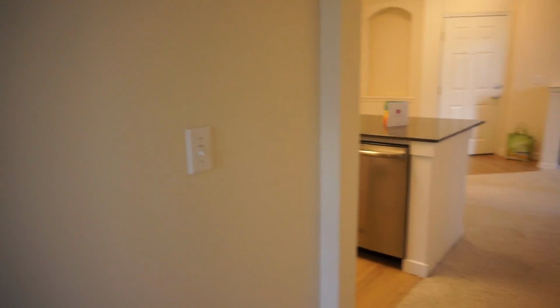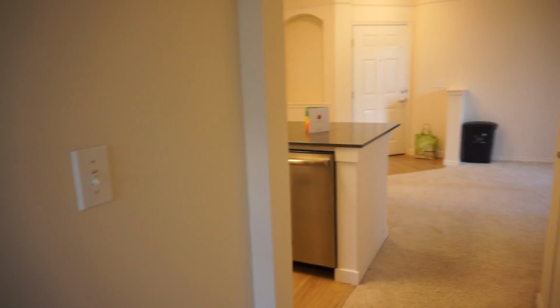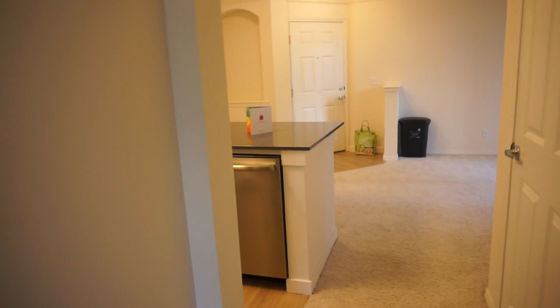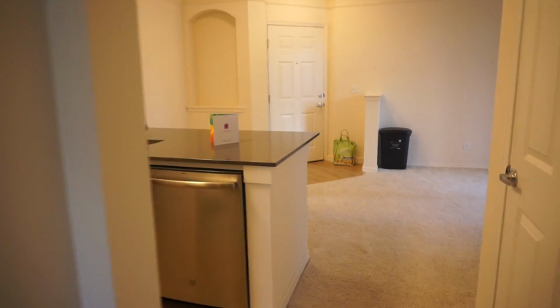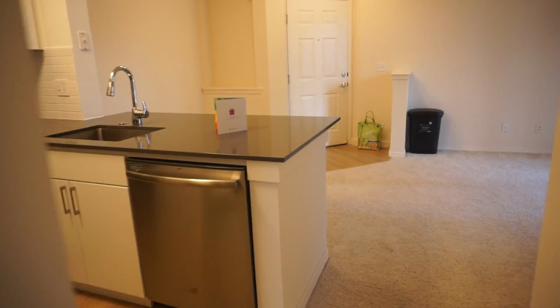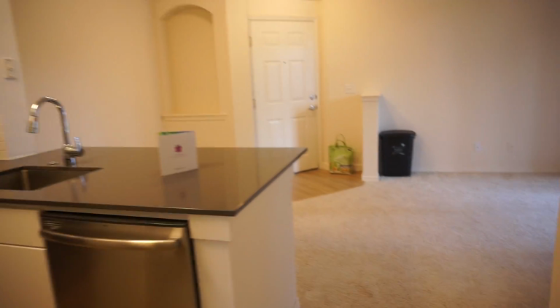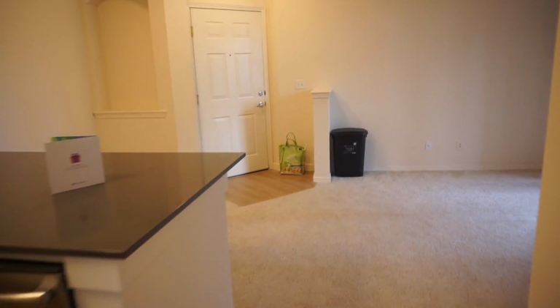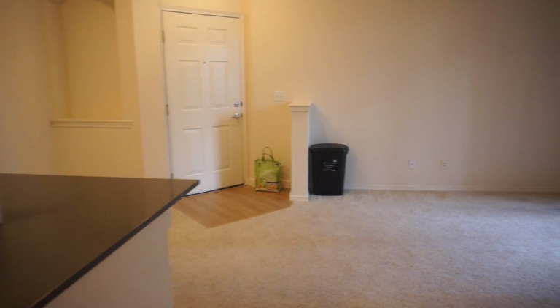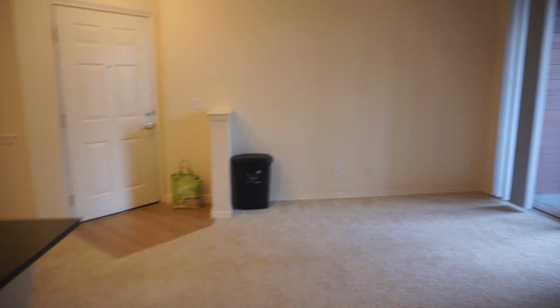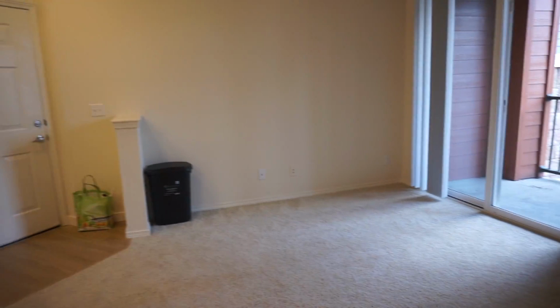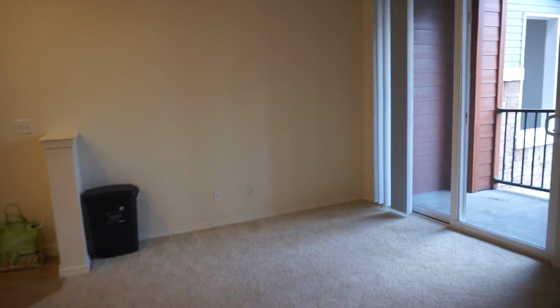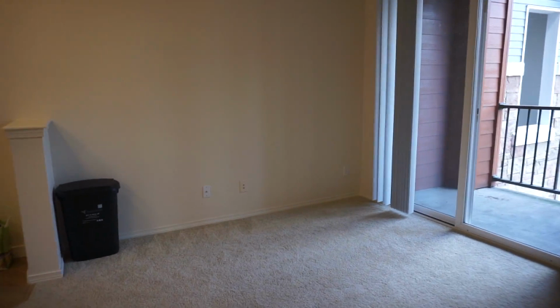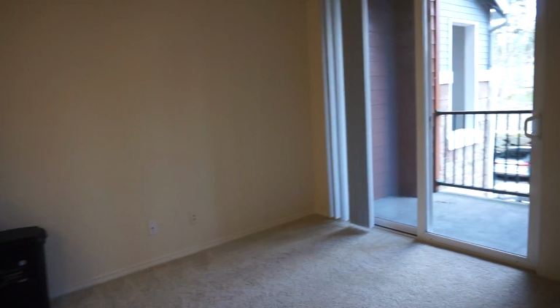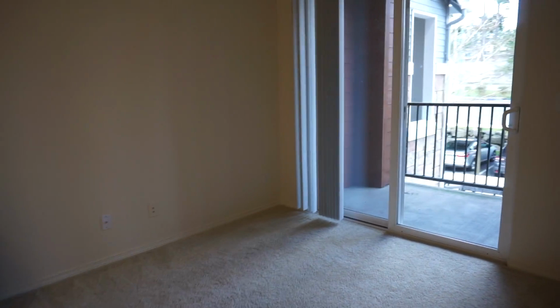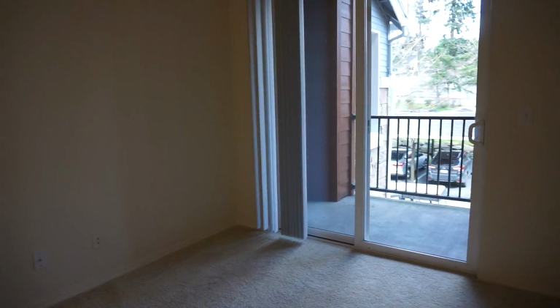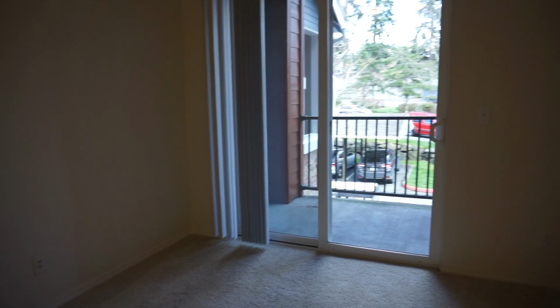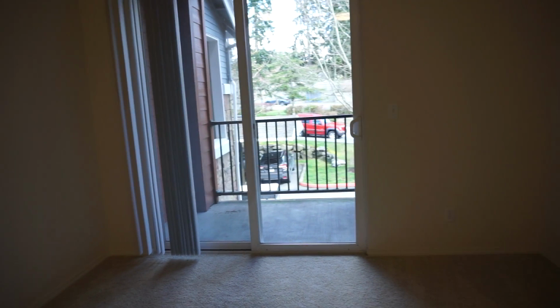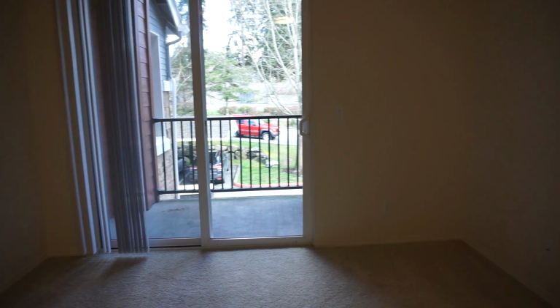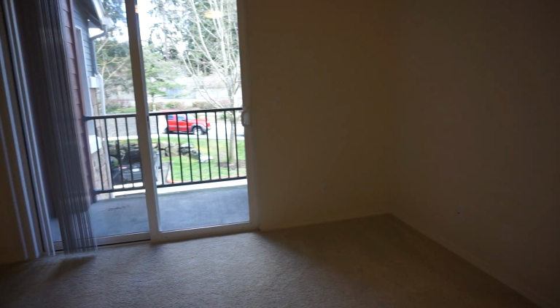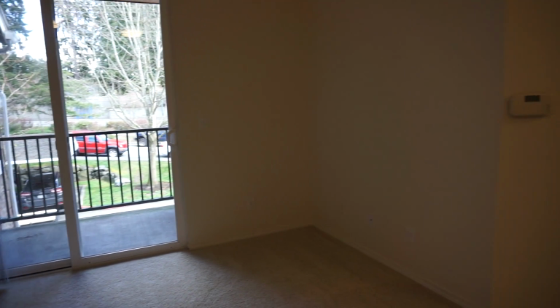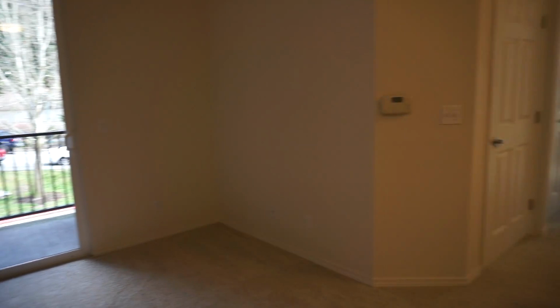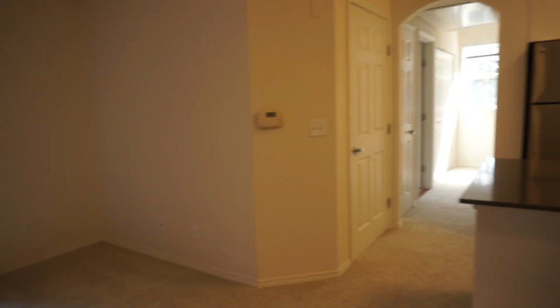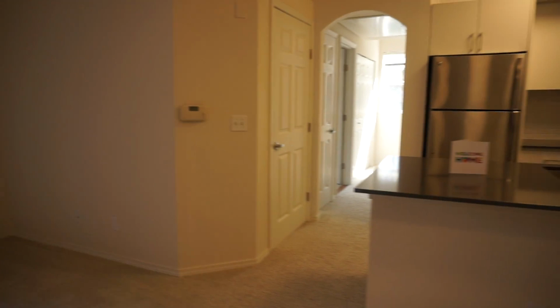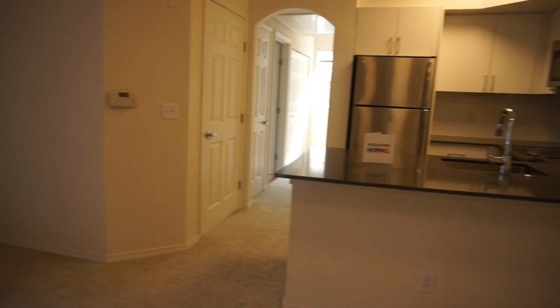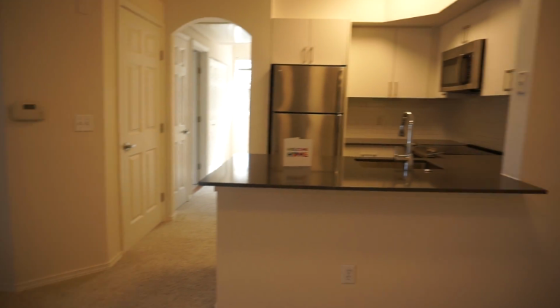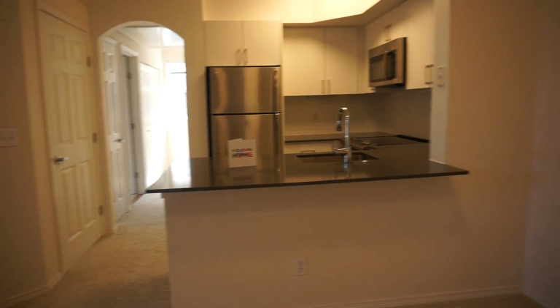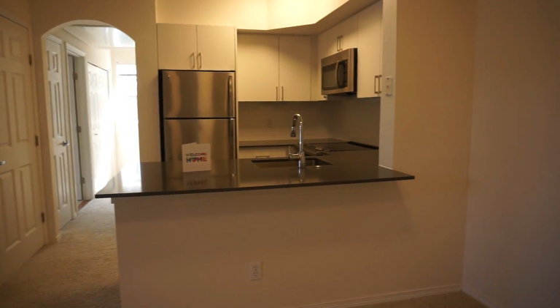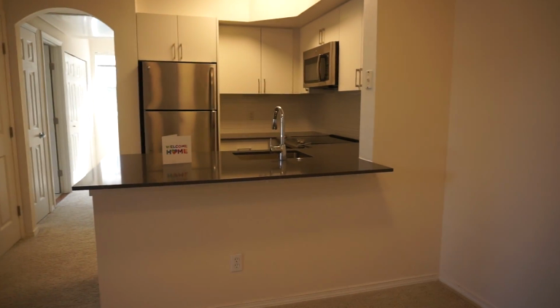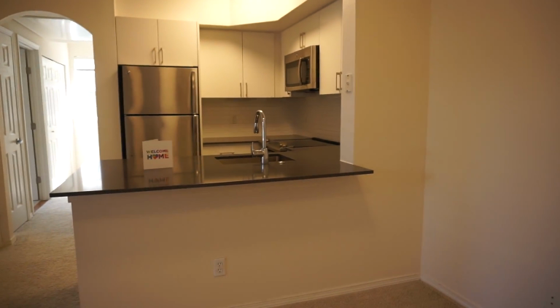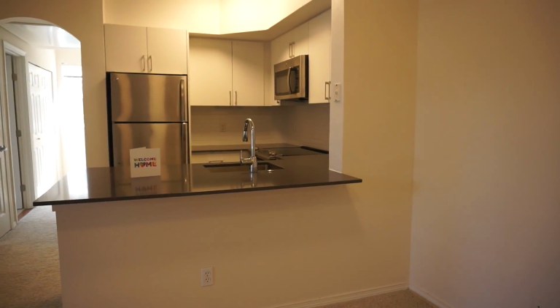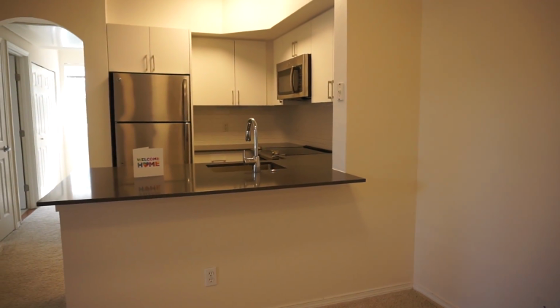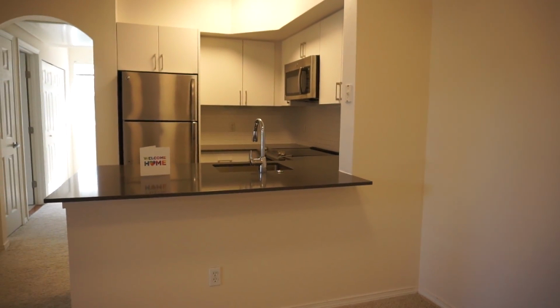Let's take one last look at the living space. And there you have it. Thanks for coming with me.